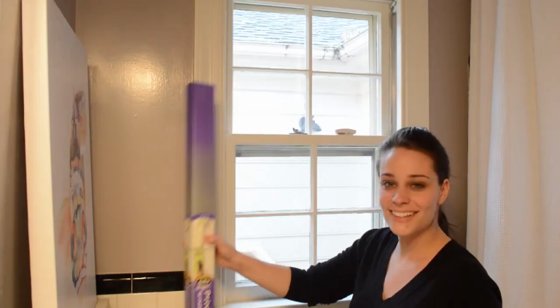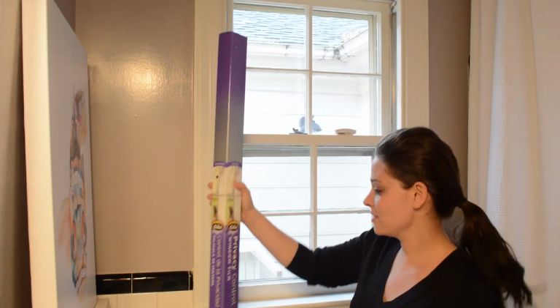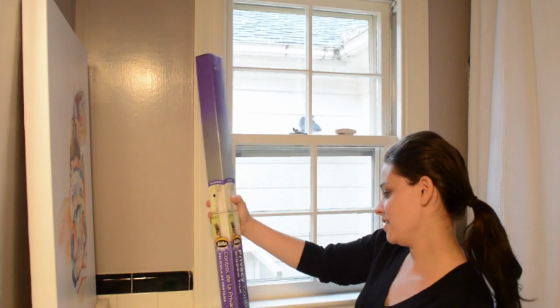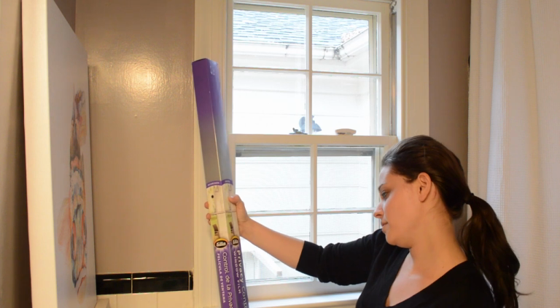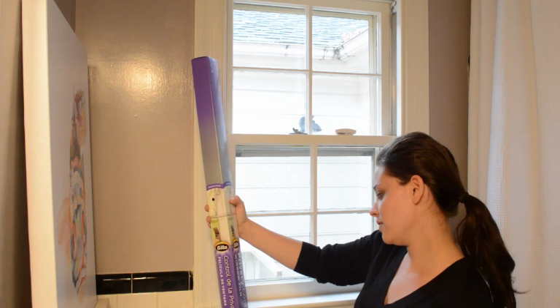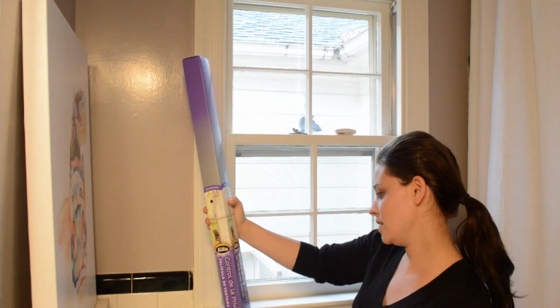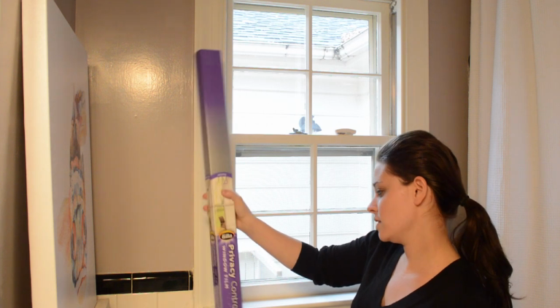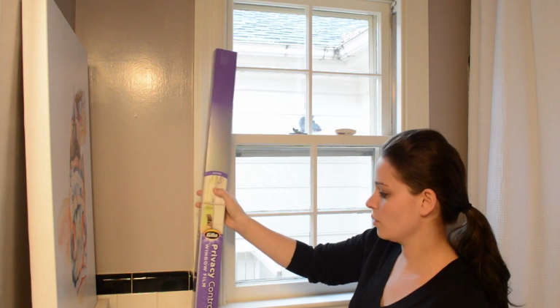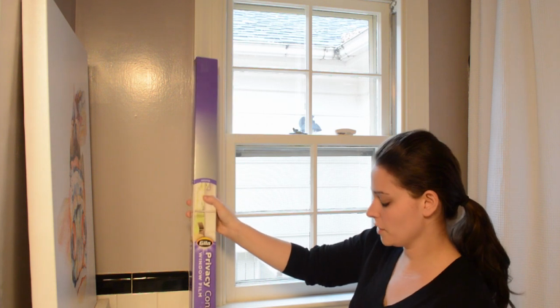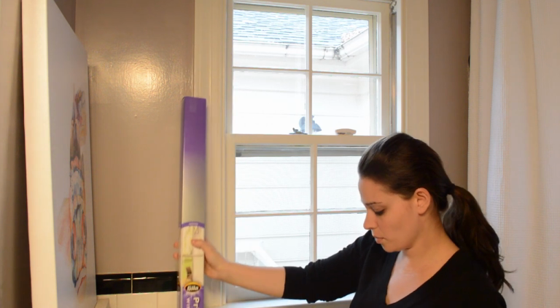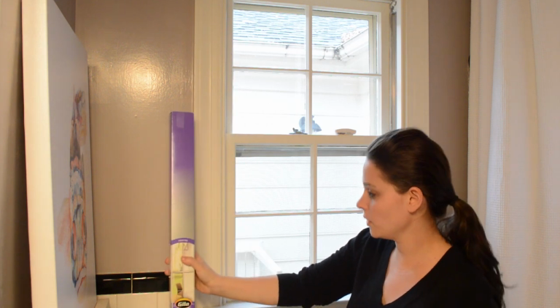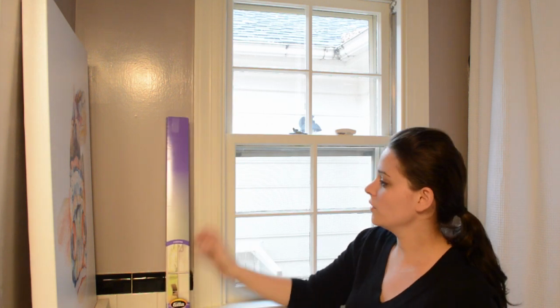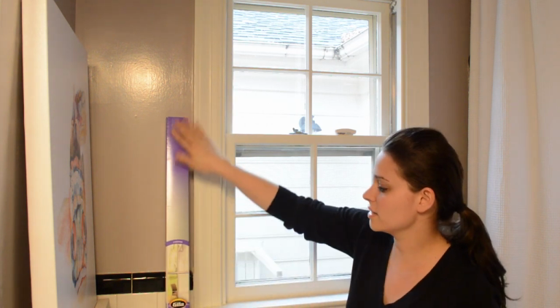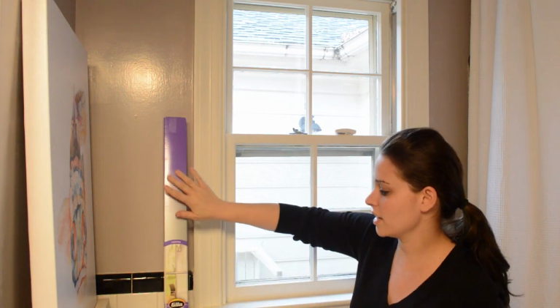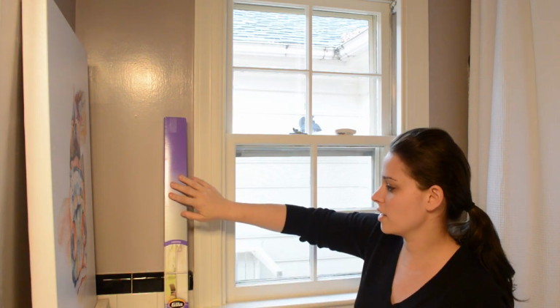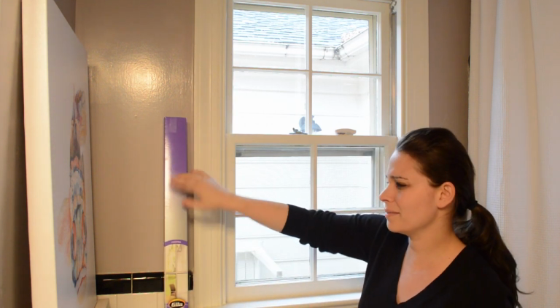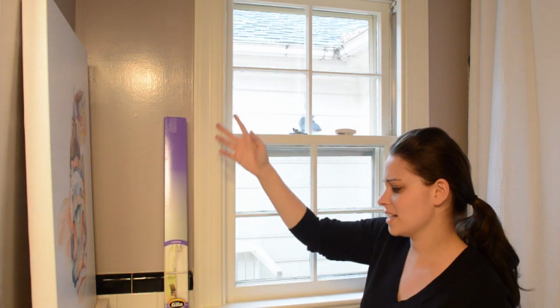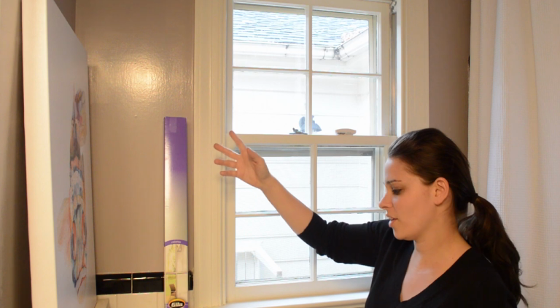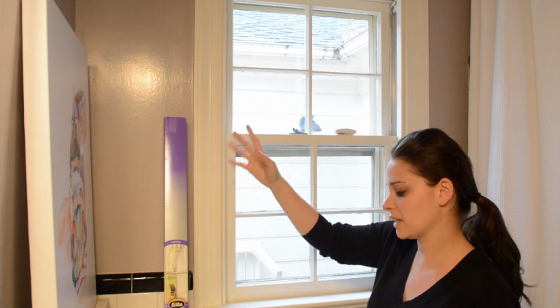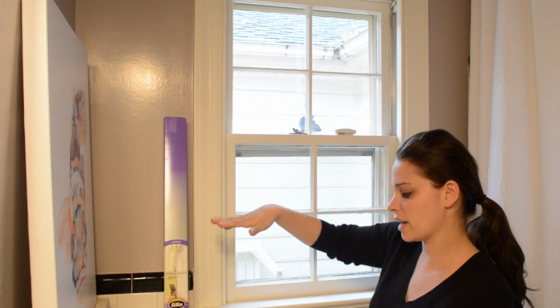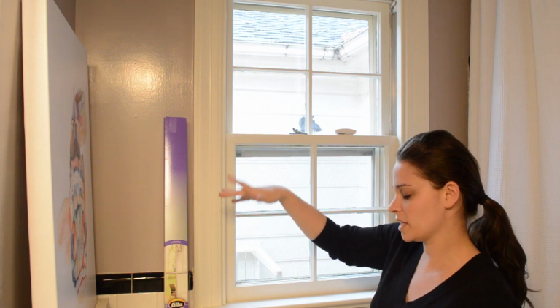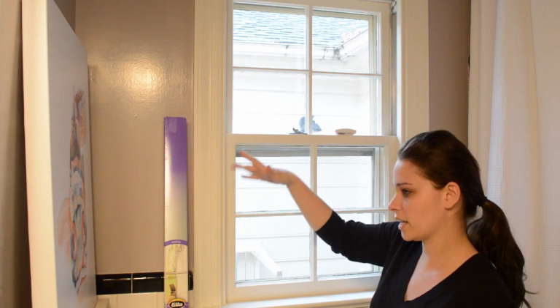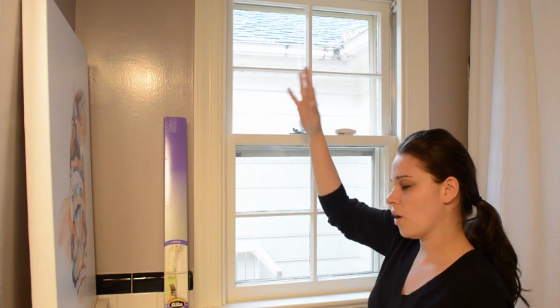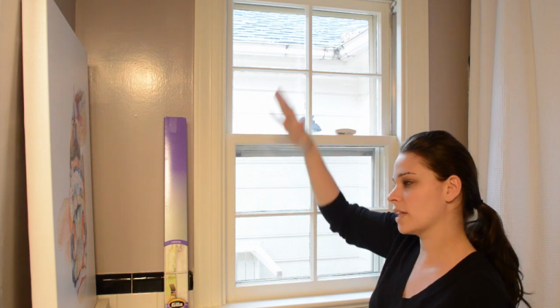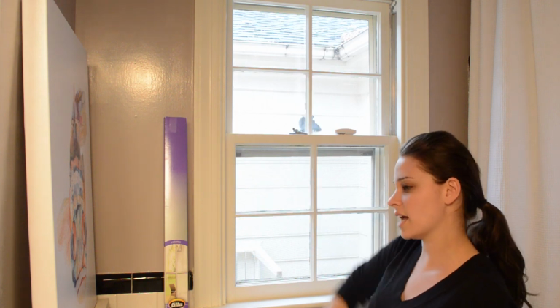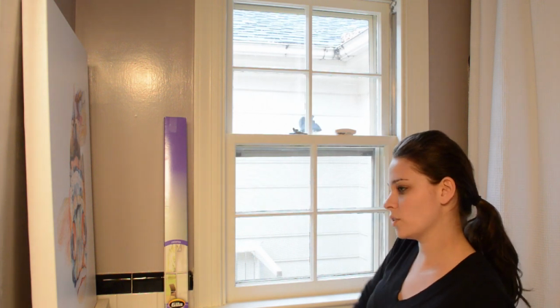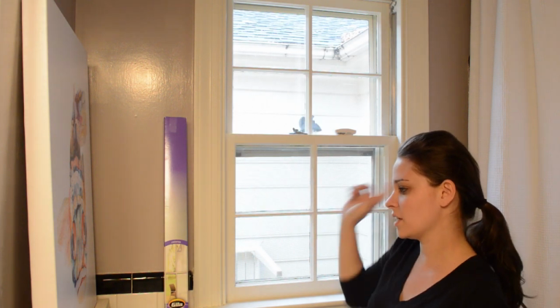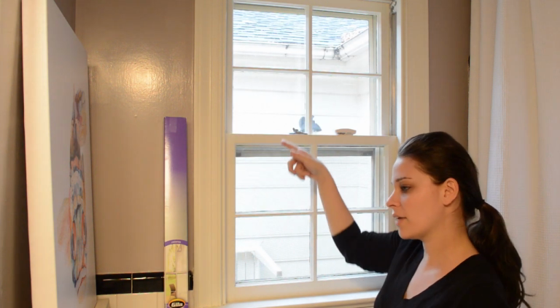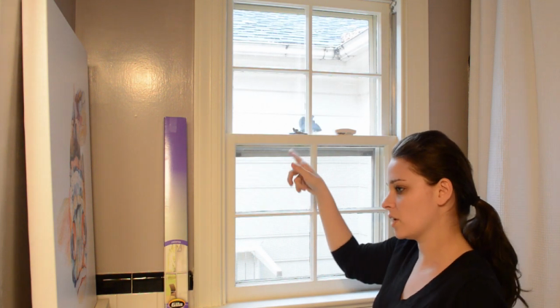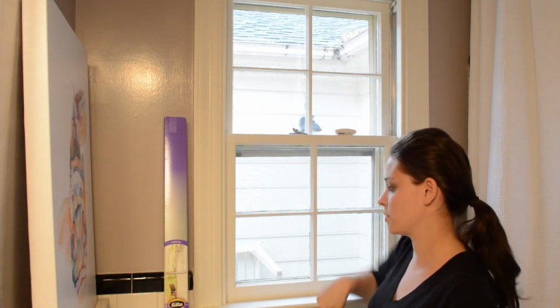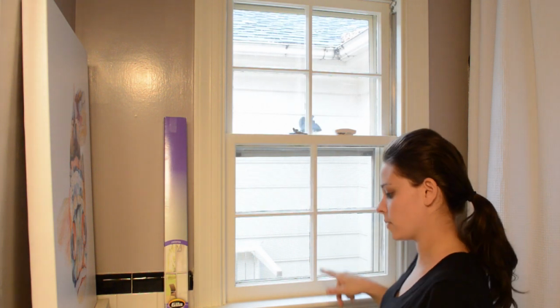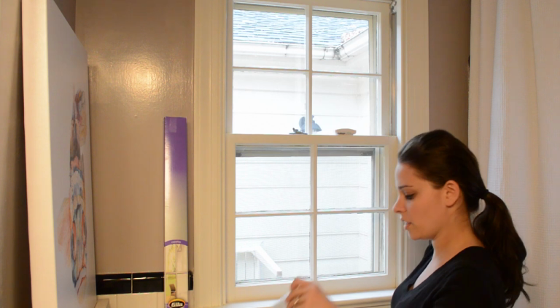We're using this privacy window film from Home Depot. You can get this container there — I think it's about $19 but it lasts forever. We did a whole glass side door, our bathroom window, and now we're doing this window with it.